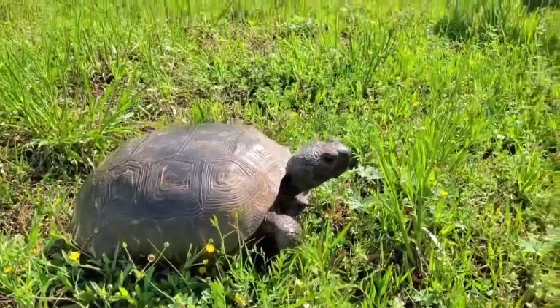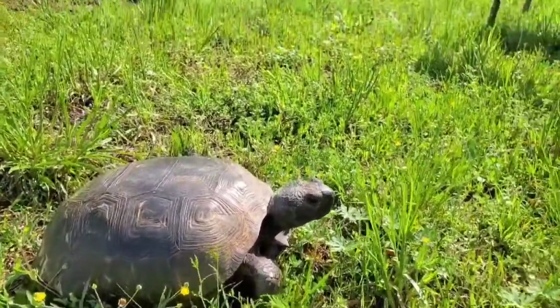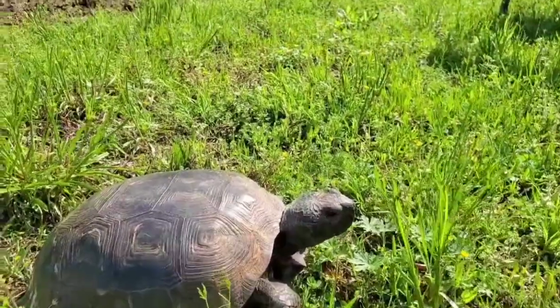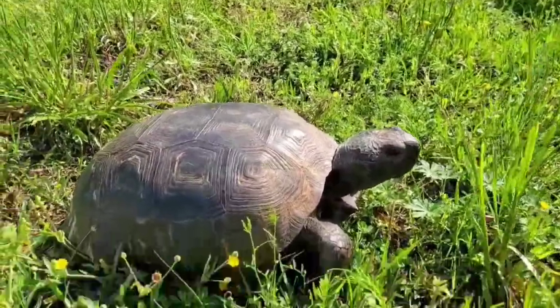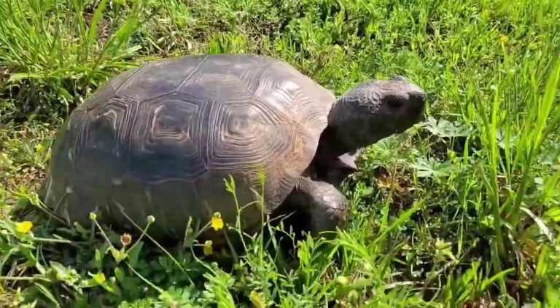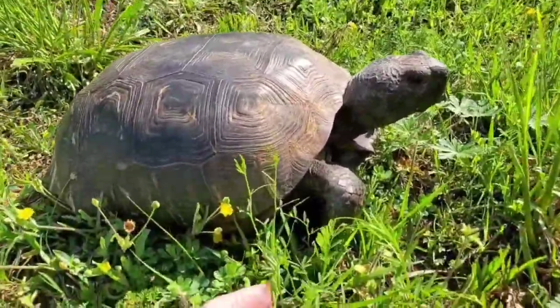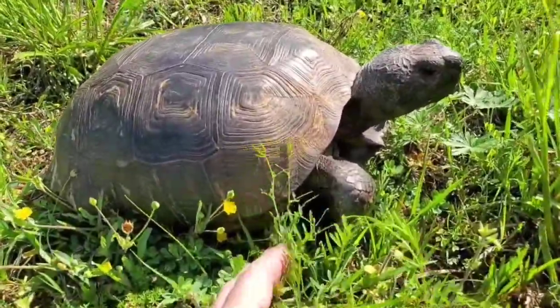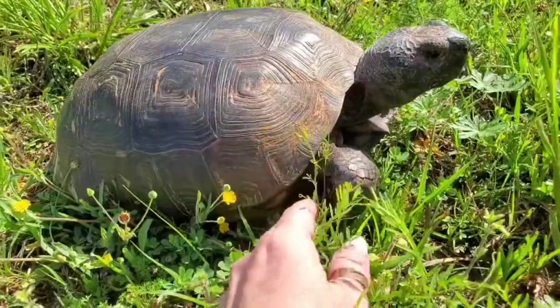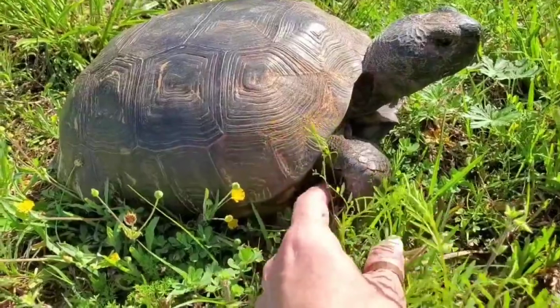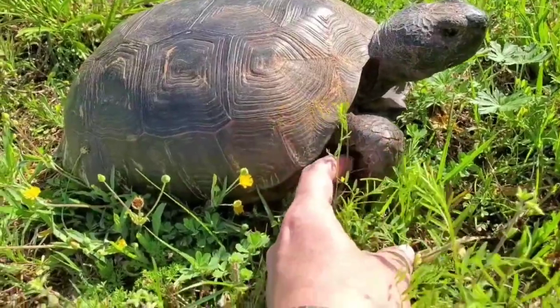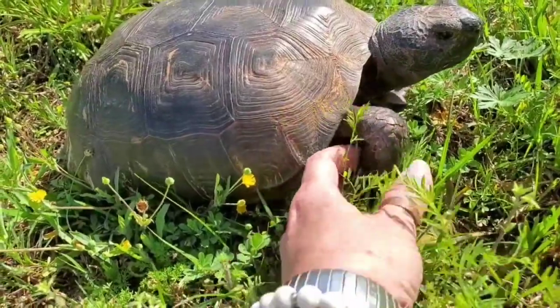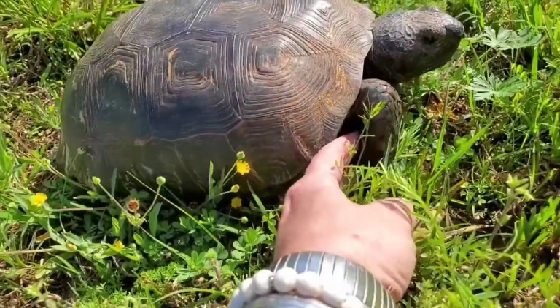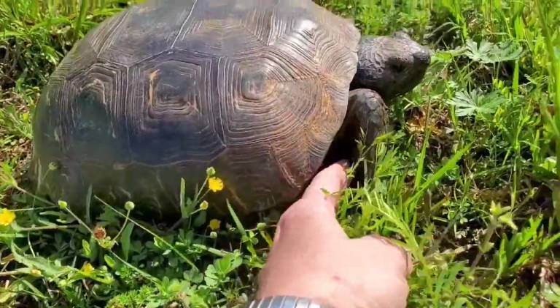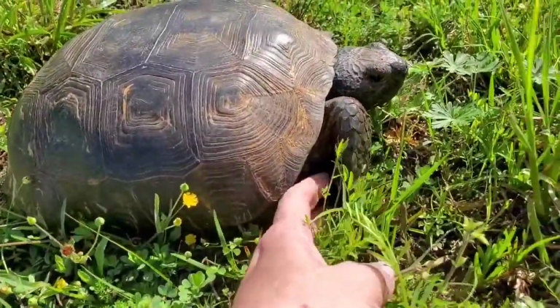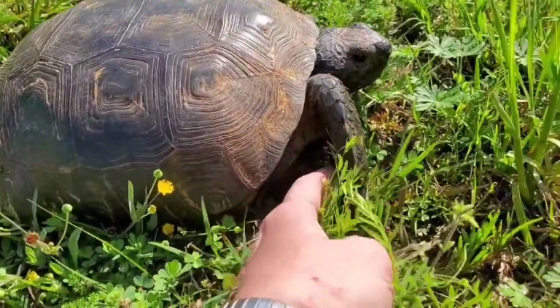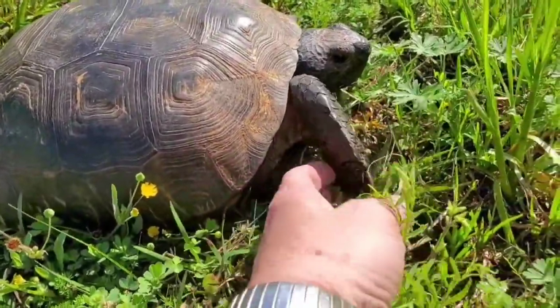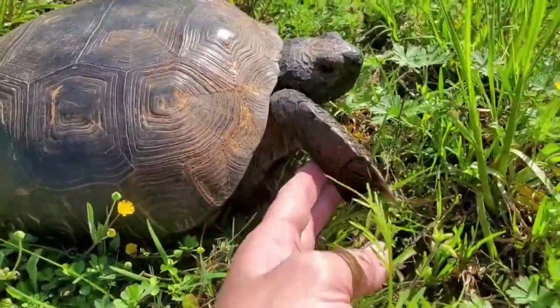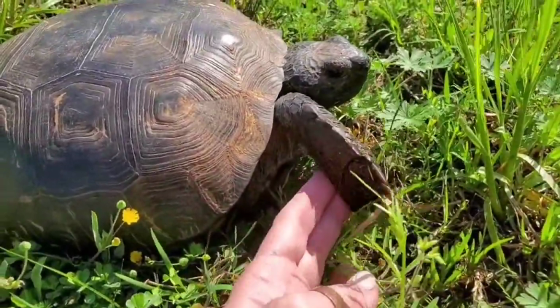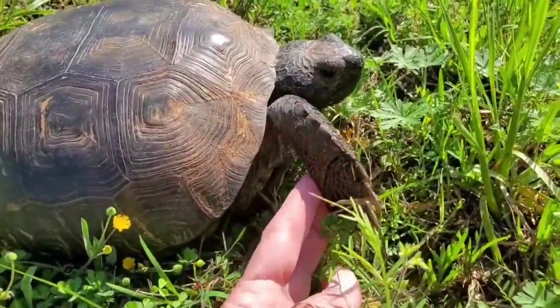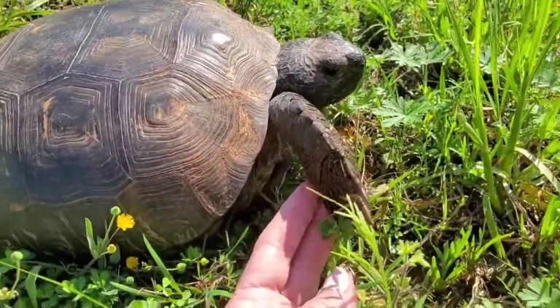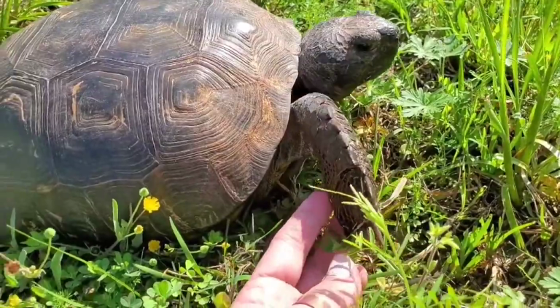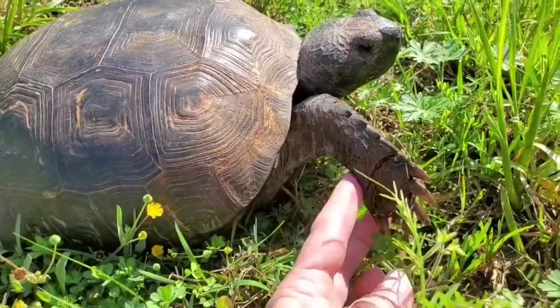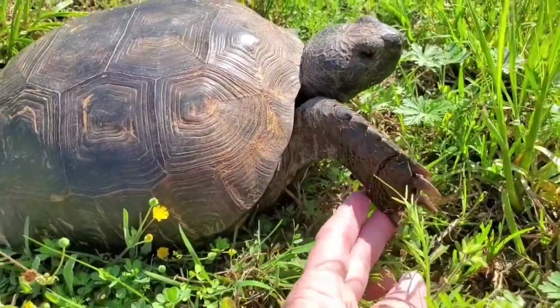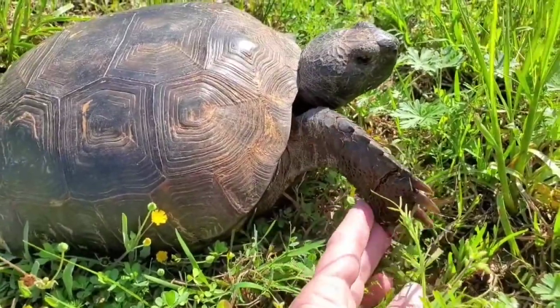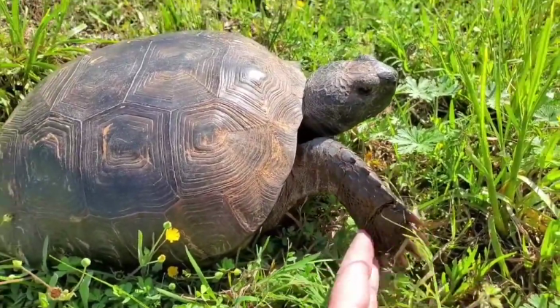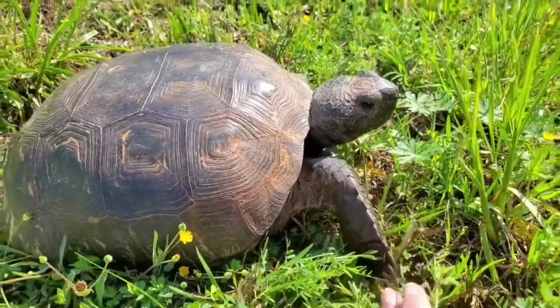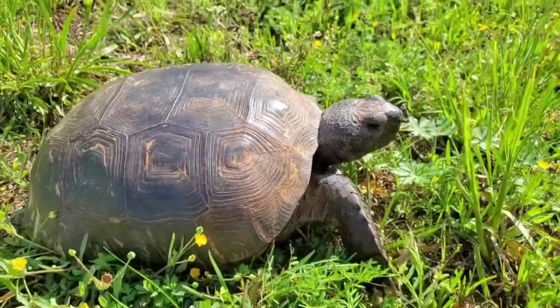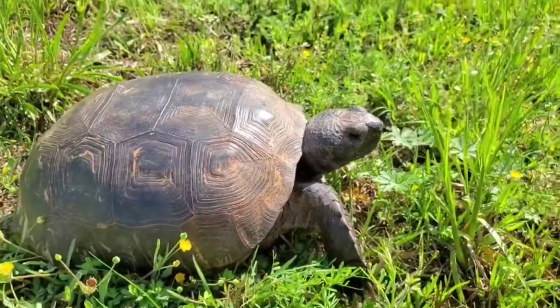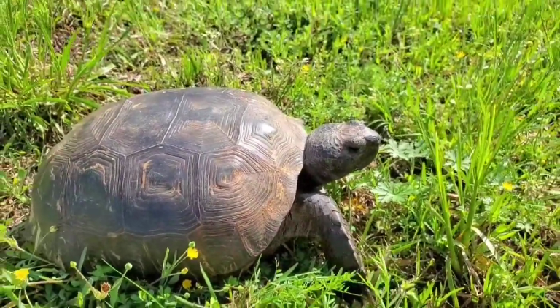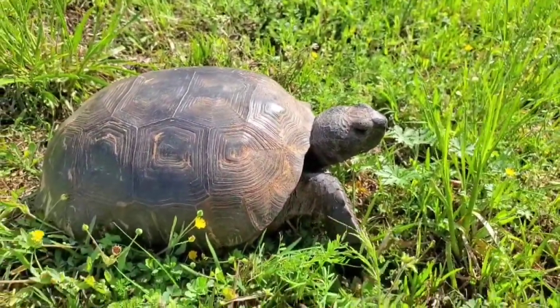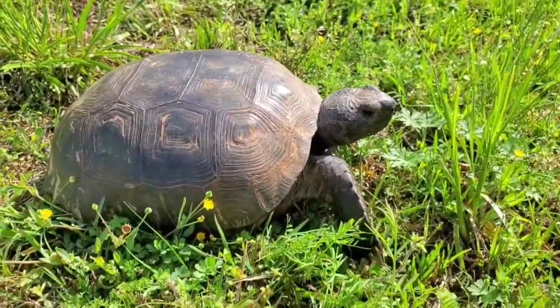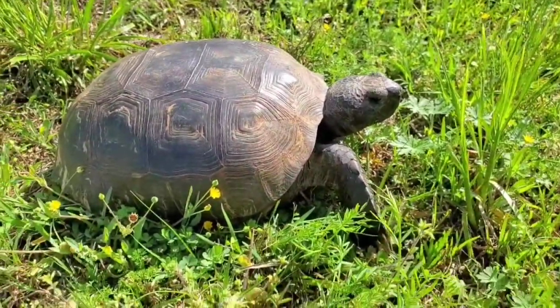If you'll notice right here, she has a very unique foot. You see that foot? It's so flat. That foot is actually designed for digging.